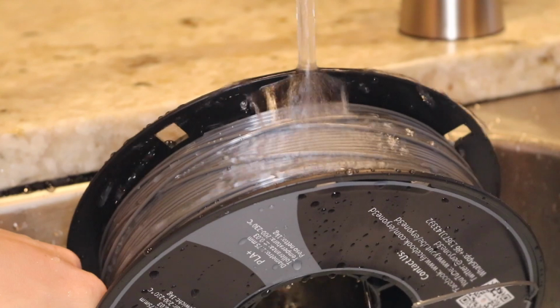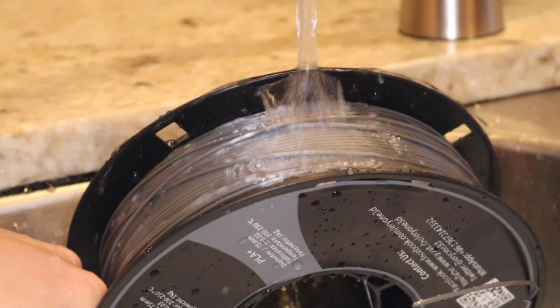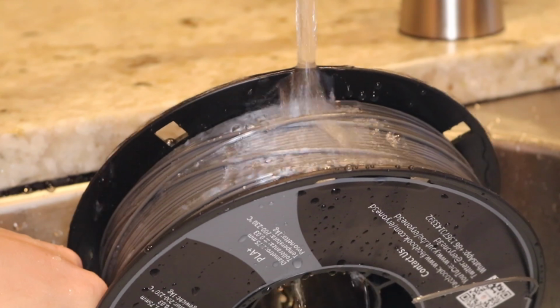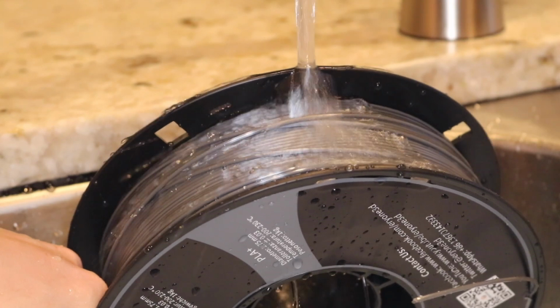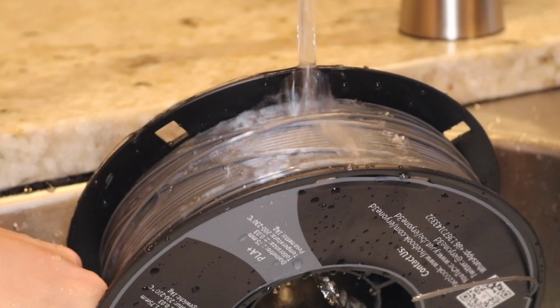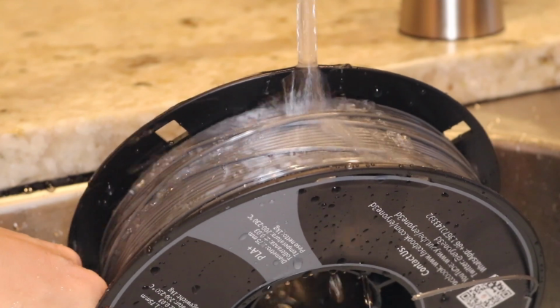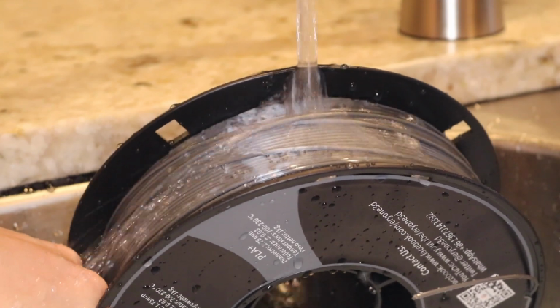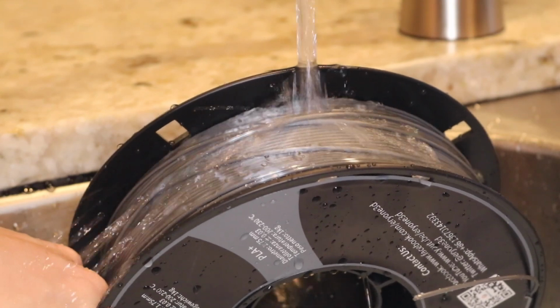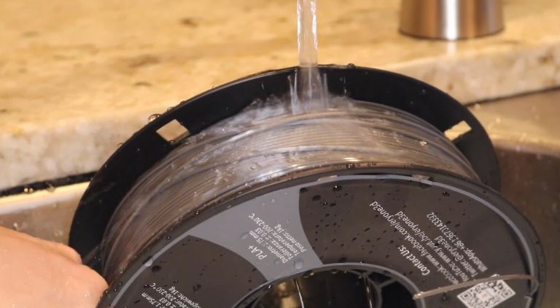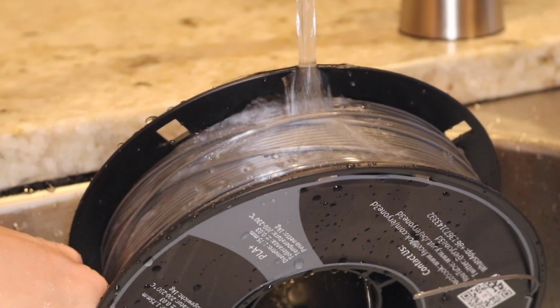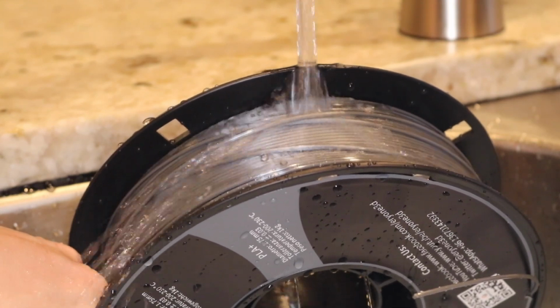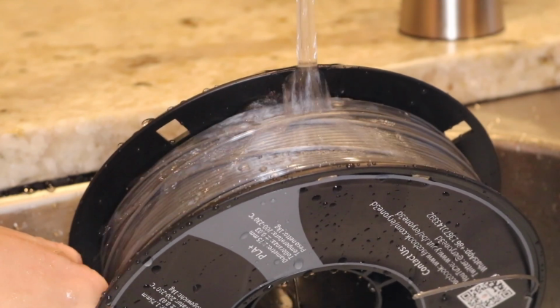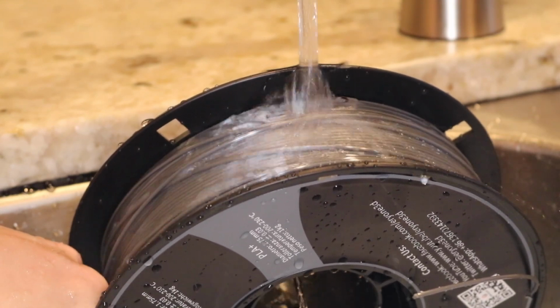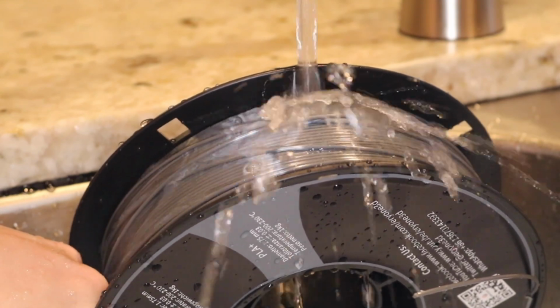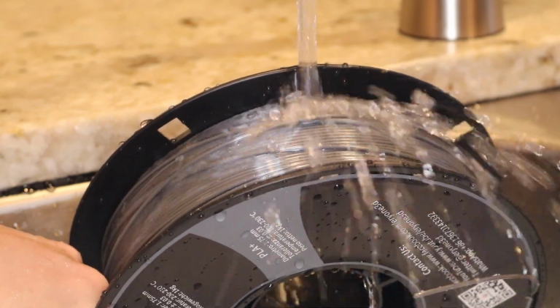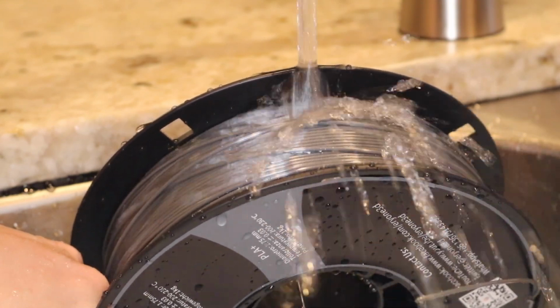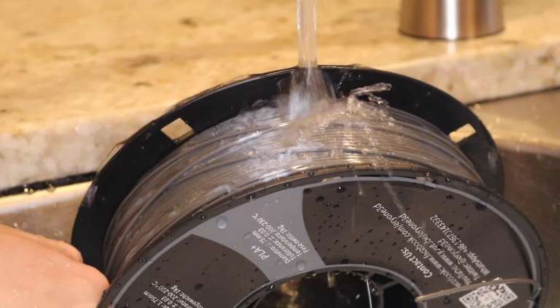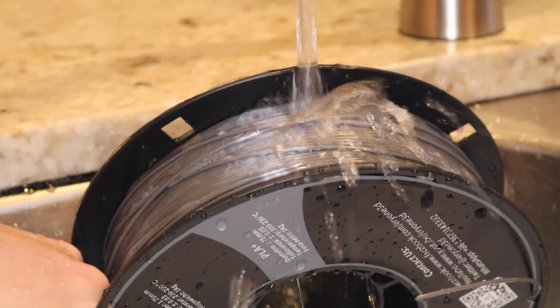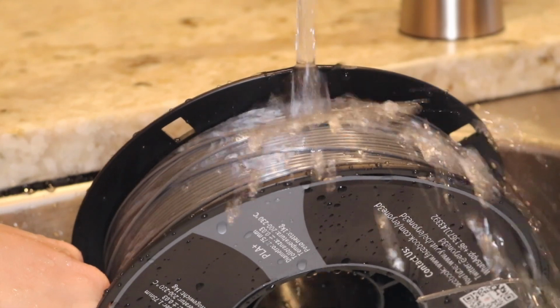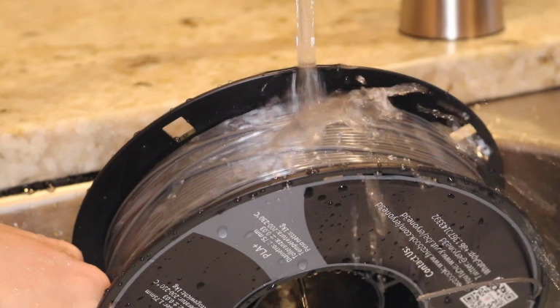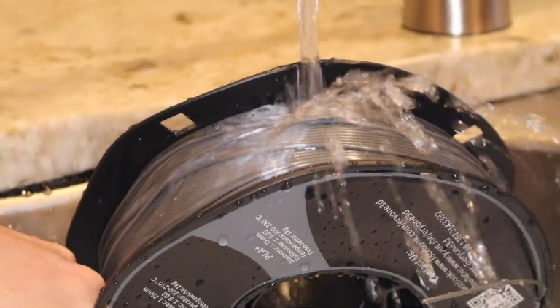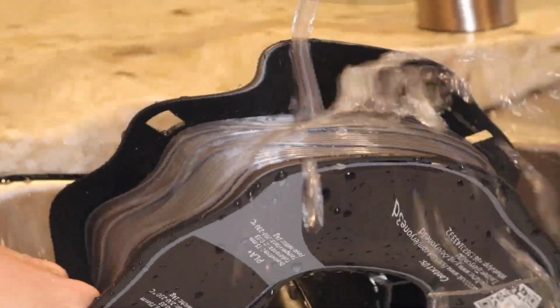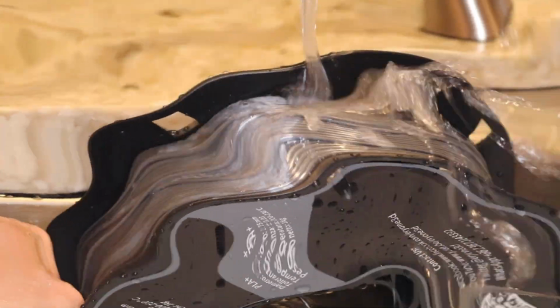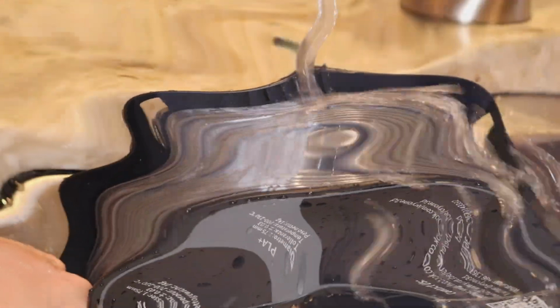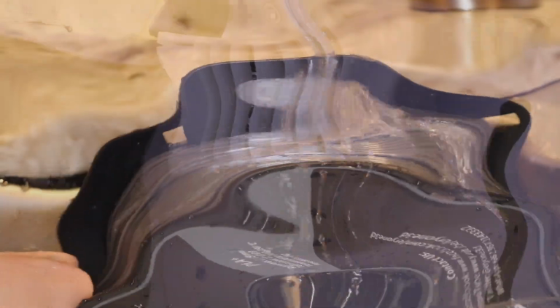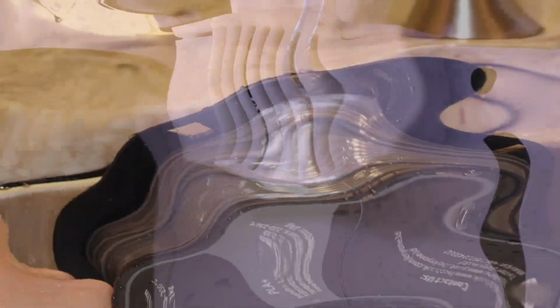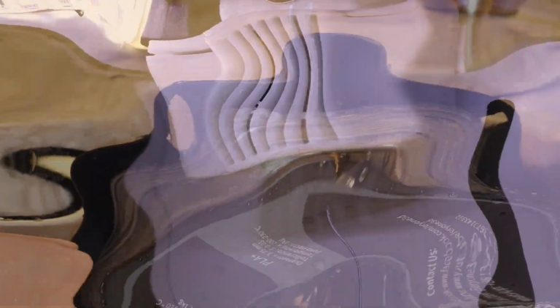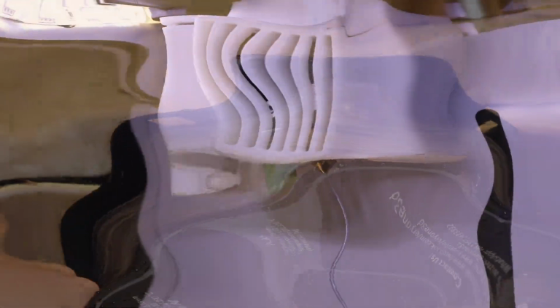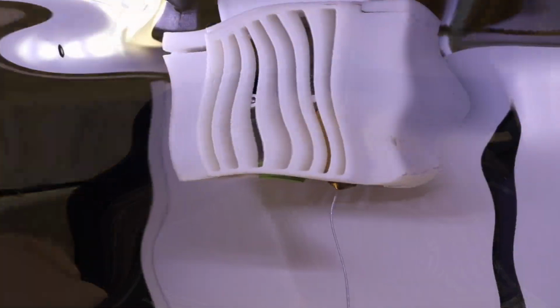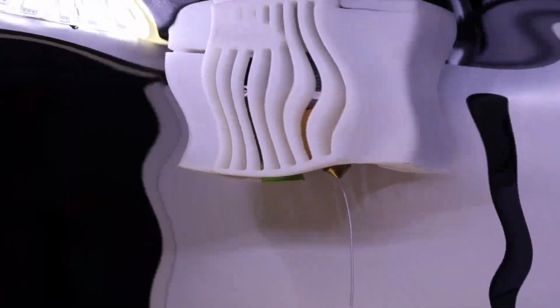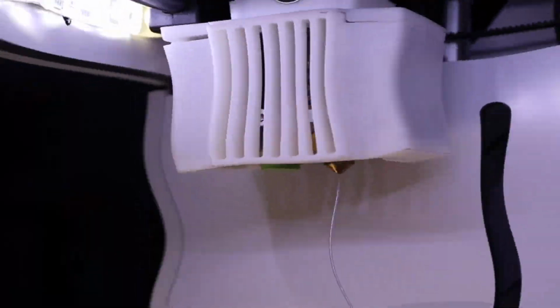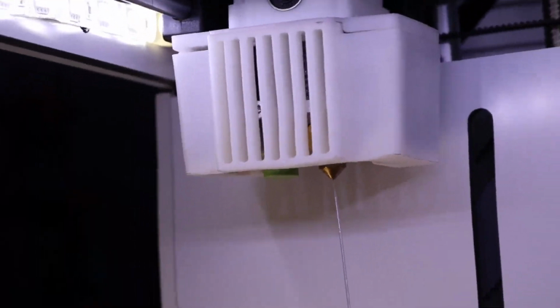There's a well-kept secret in the 3D printing community that the trick to getting a high-quality print is by rinsing your filament and letting it soak overnight for good... Yeah, no, I'm just kidding.